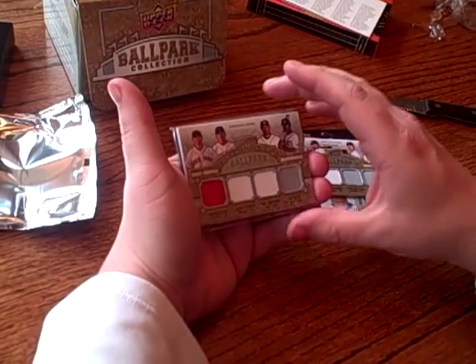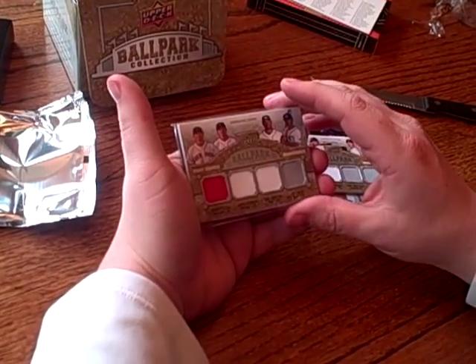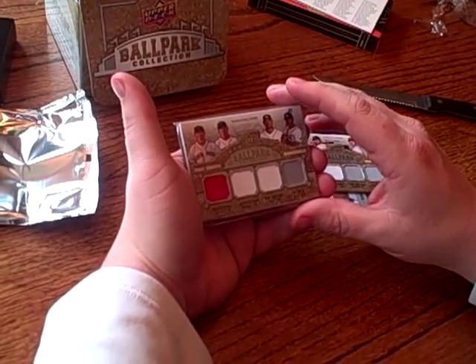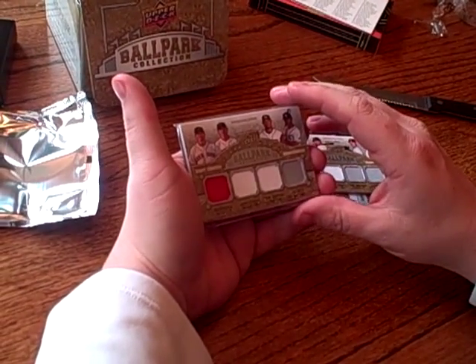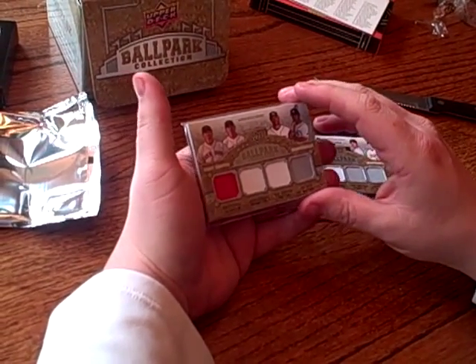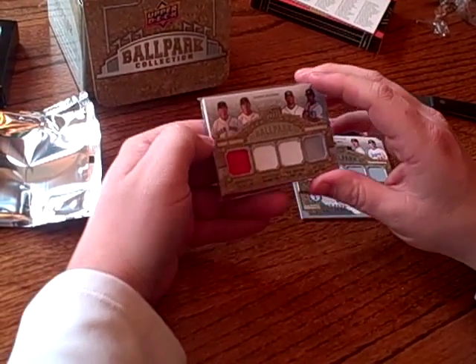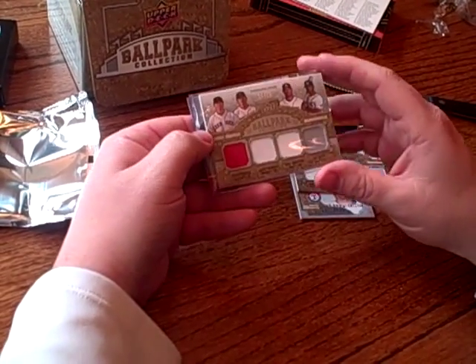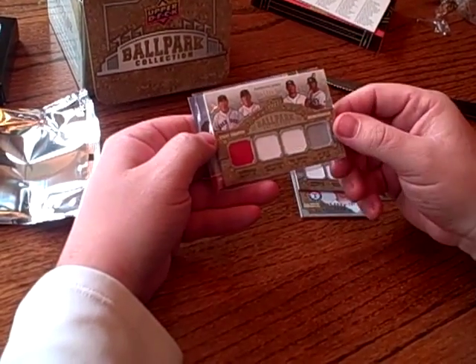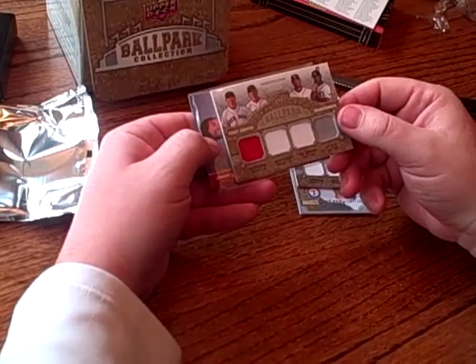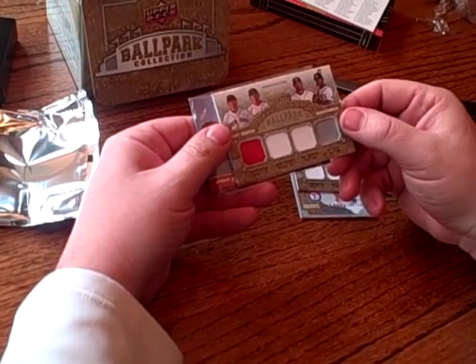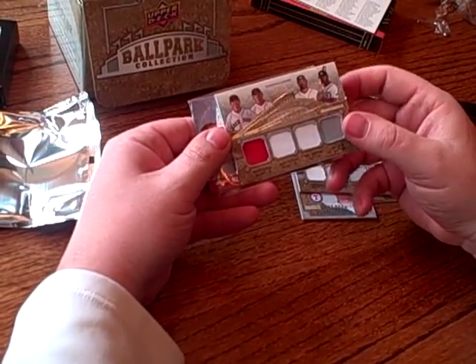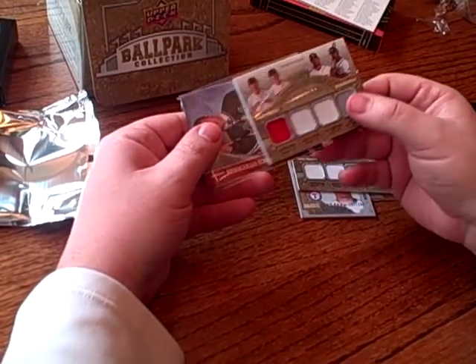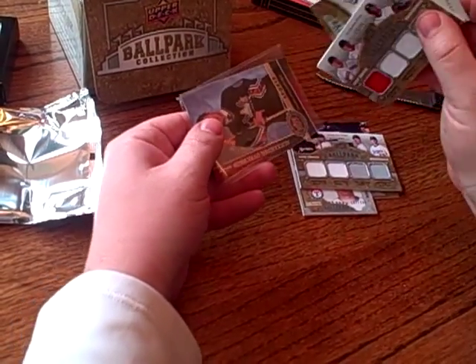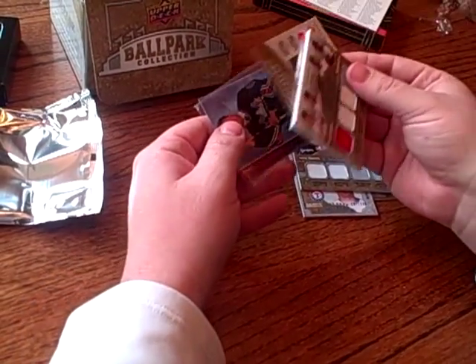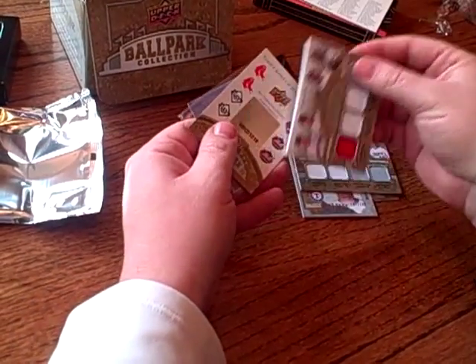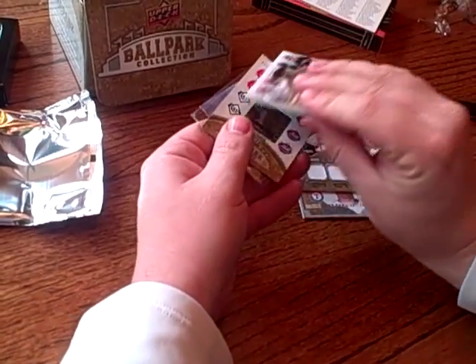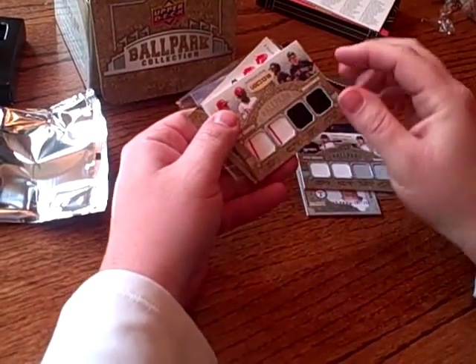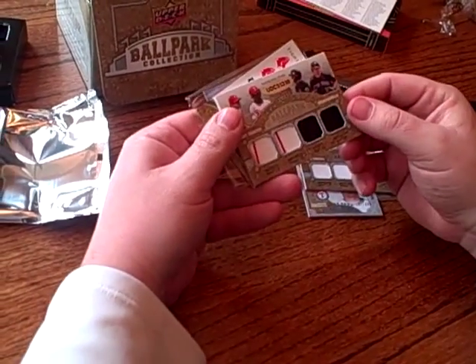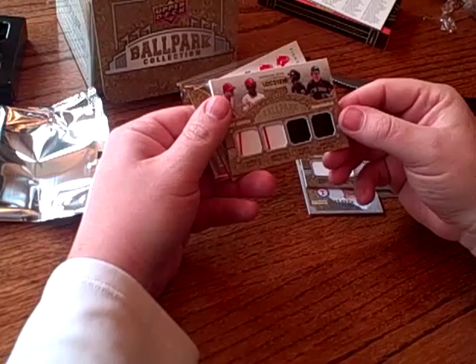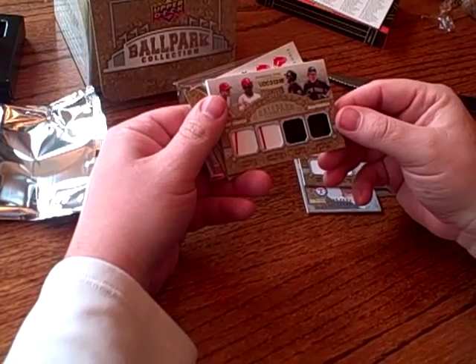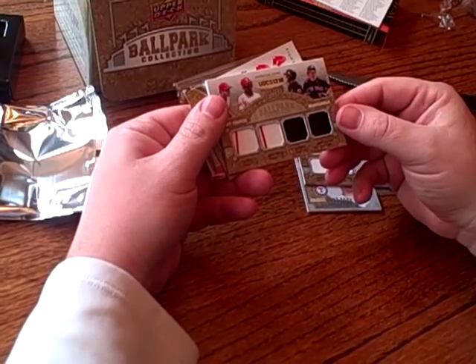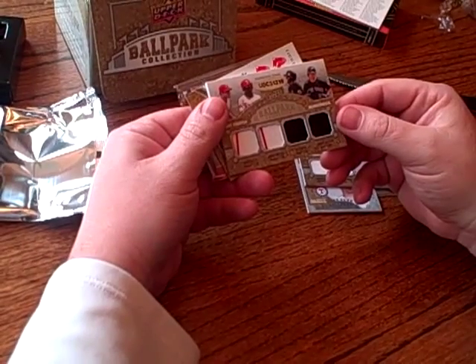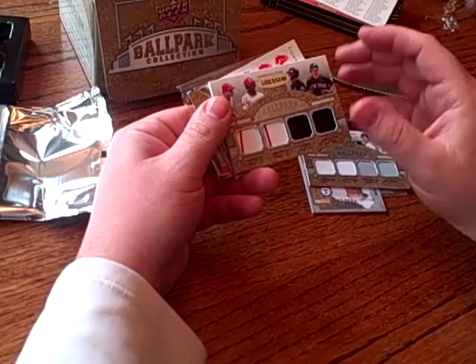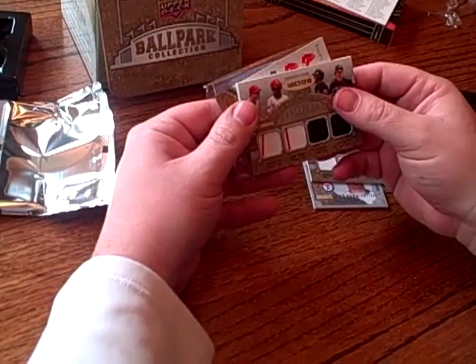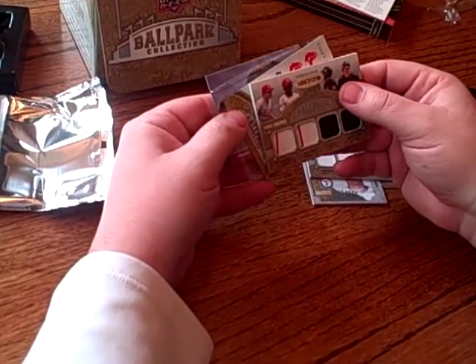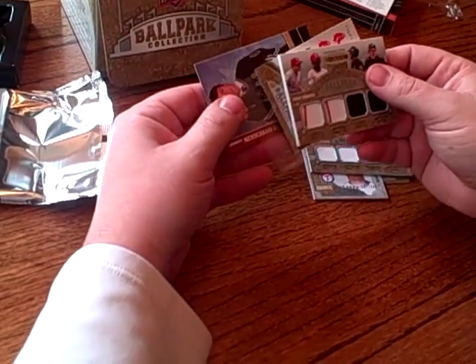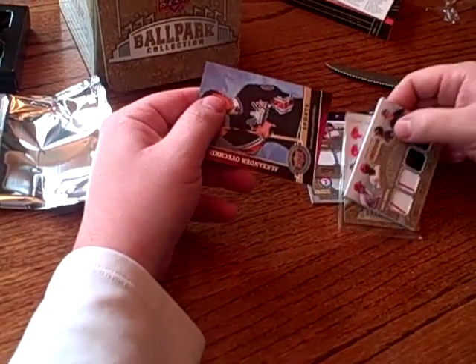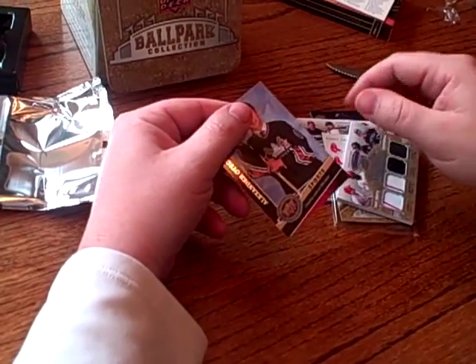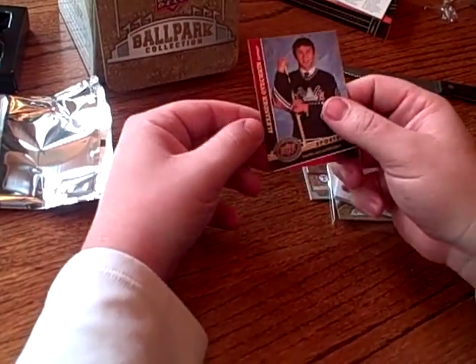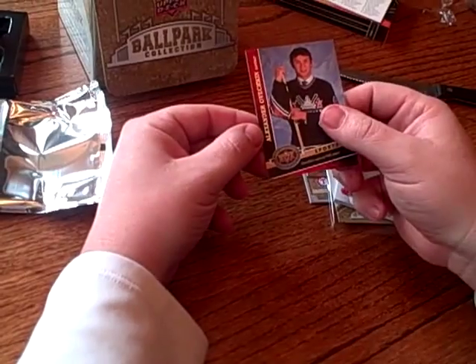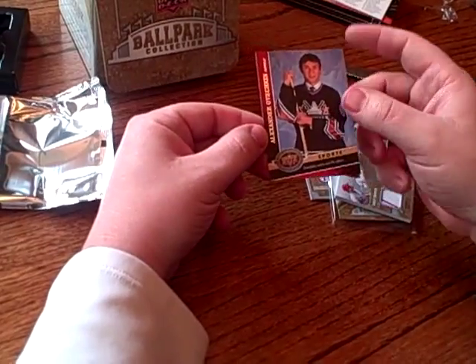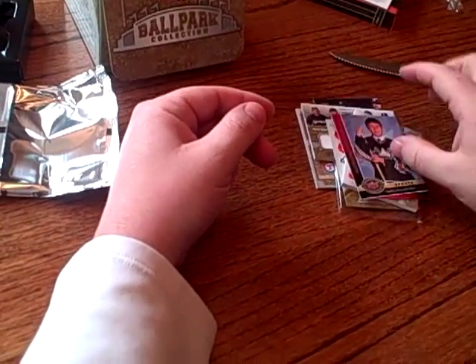Alright, and this one is number 75 — it's got Pedroia, Jacoby Ellsbury, Carl Crawford, BJ Upton, and on the back it's got Chase Utley, Jimmy Rollins, Jose Reyes, and Carlos Beltran. And then we've got an Ovechkin card.